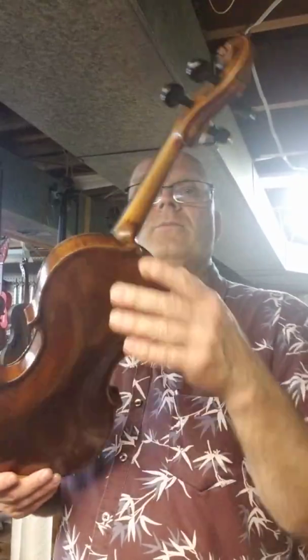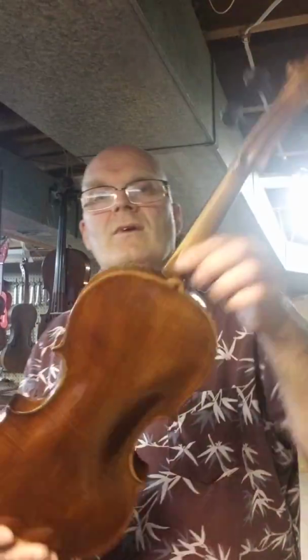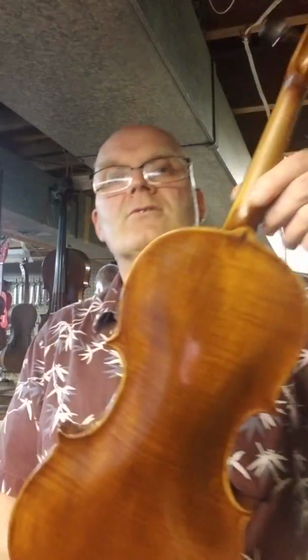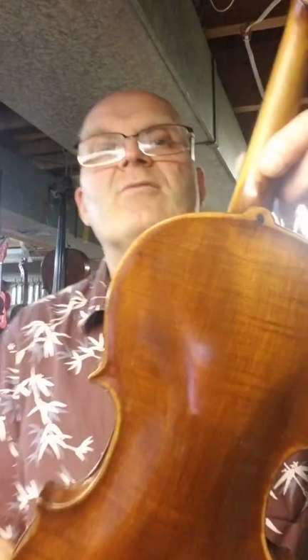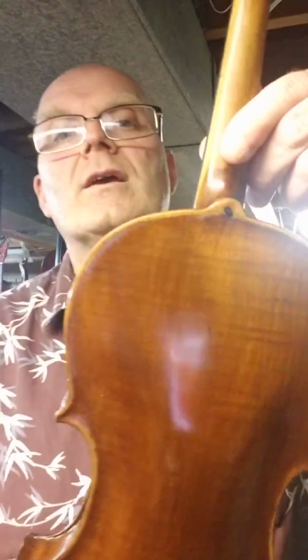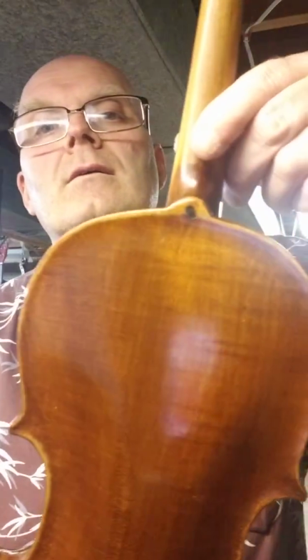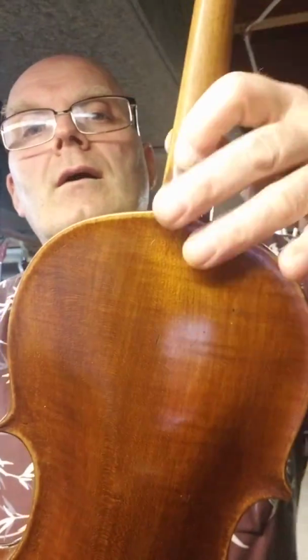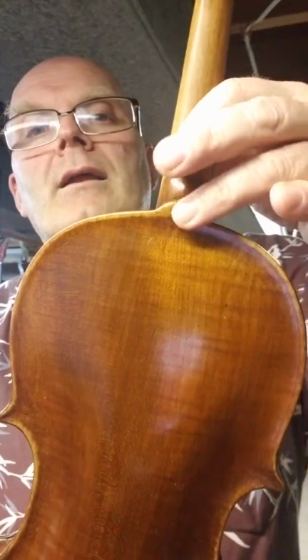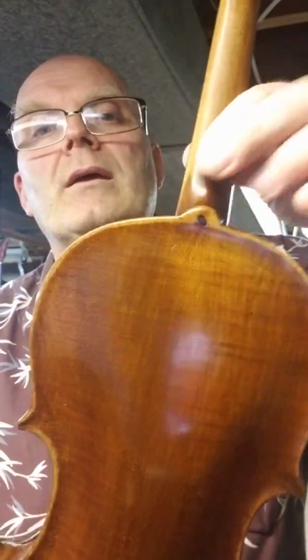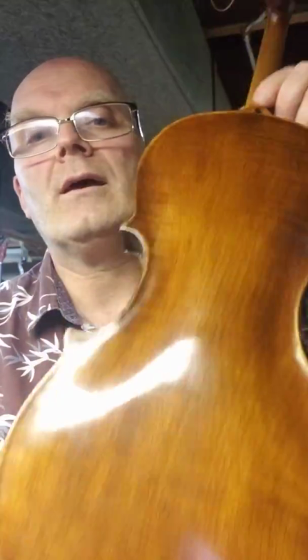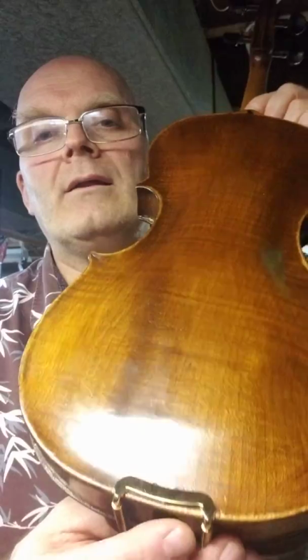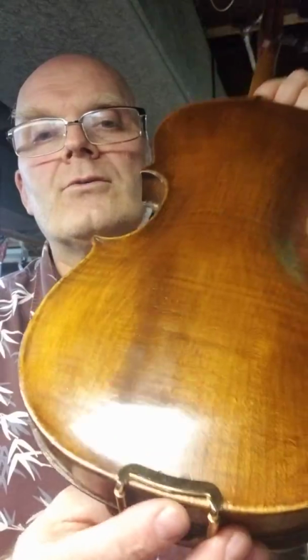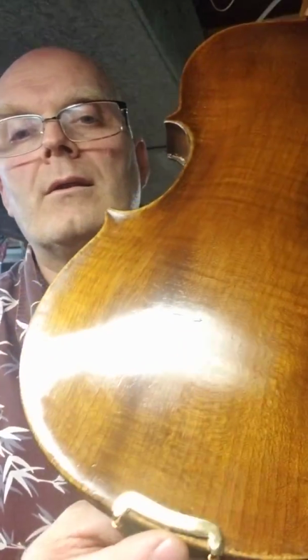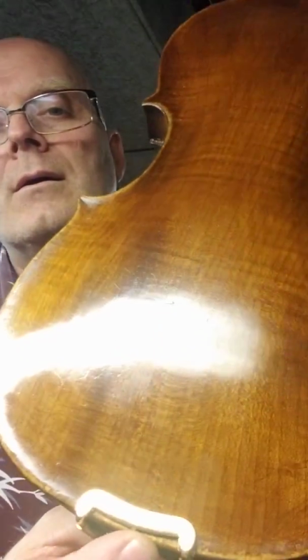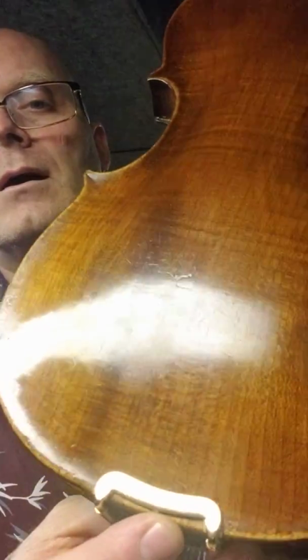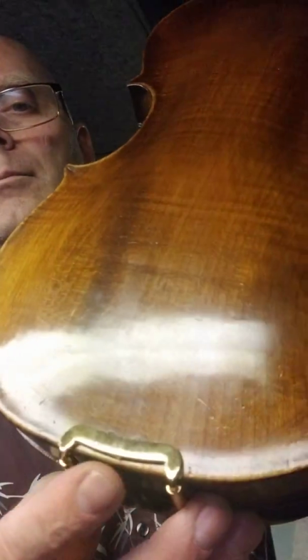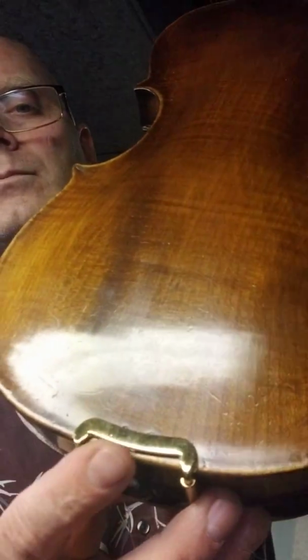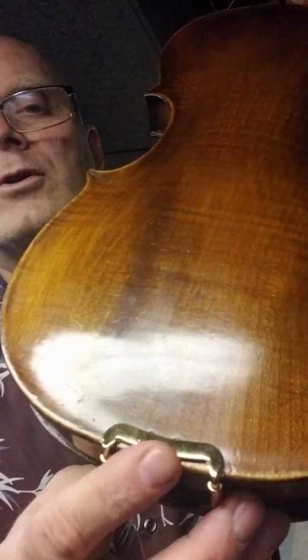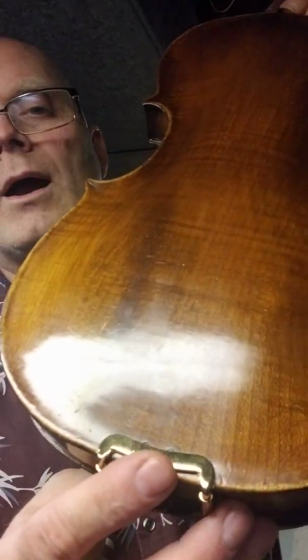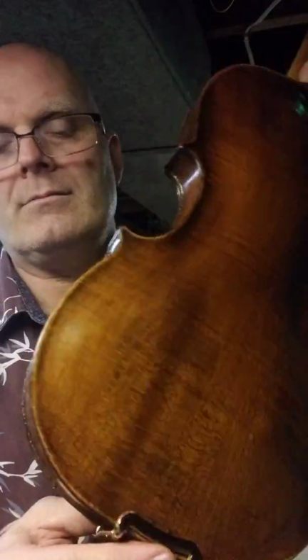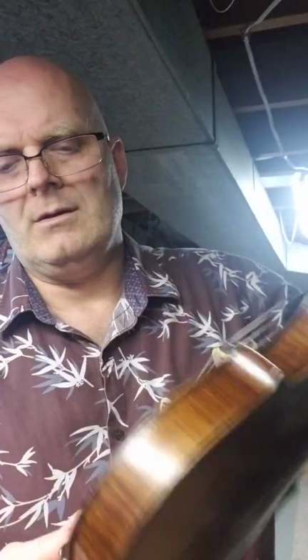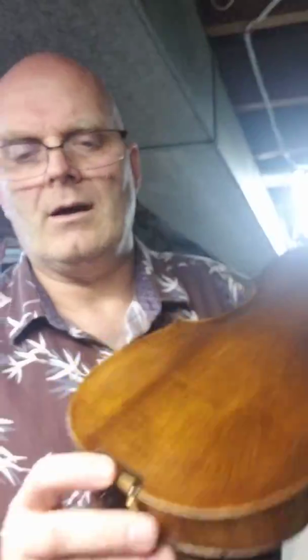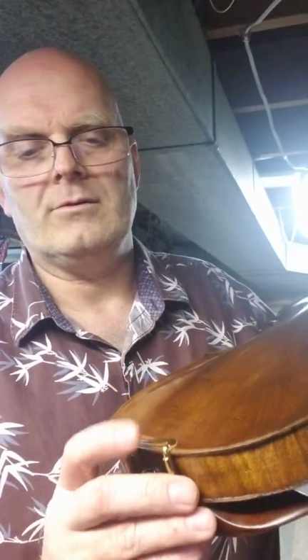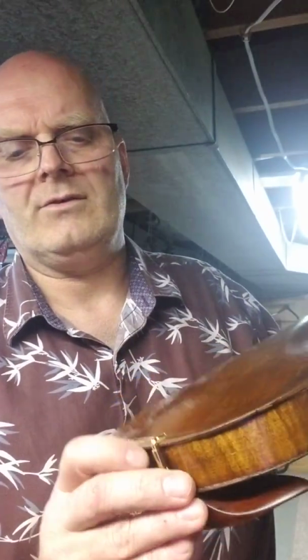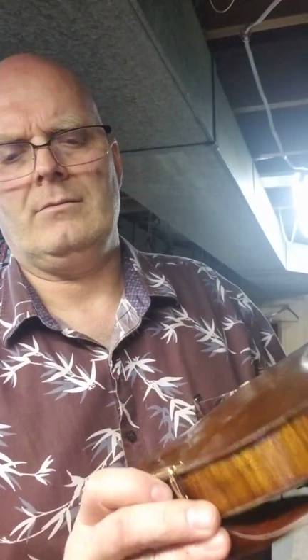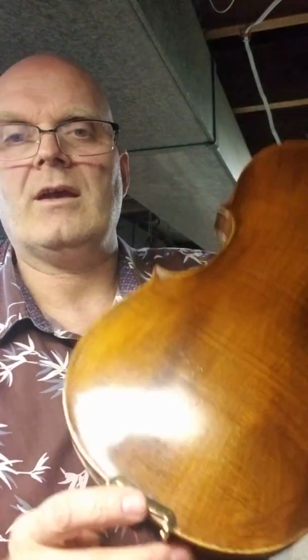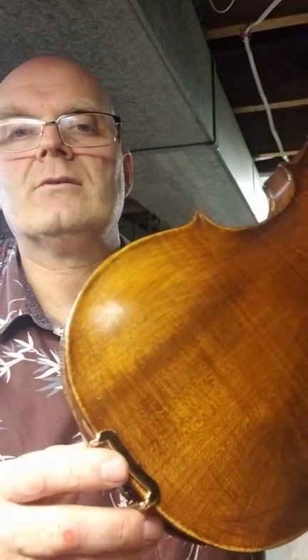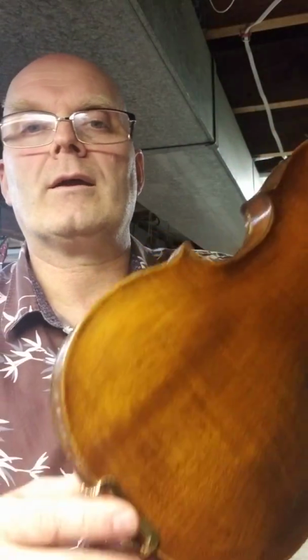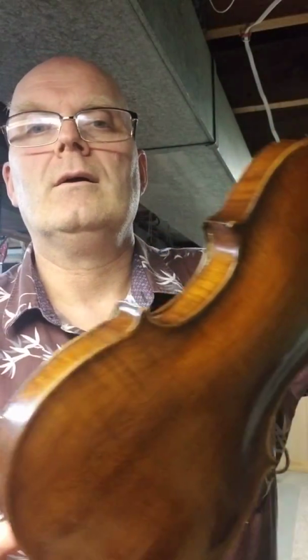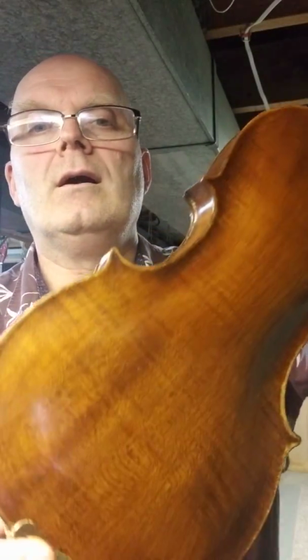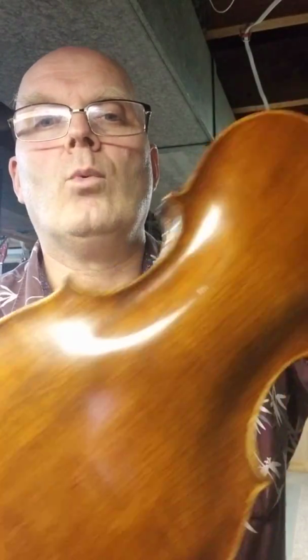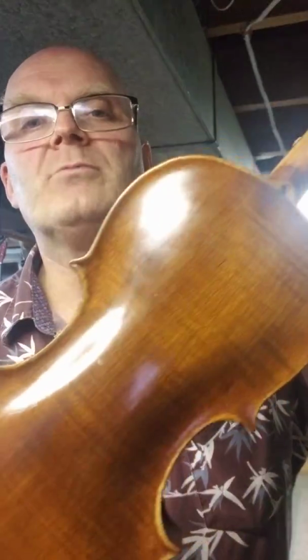This violin does not have purfling. It is pinned there, and it is also pinned underneath the bracket — you just can't see it because of the bracket. One piece back.